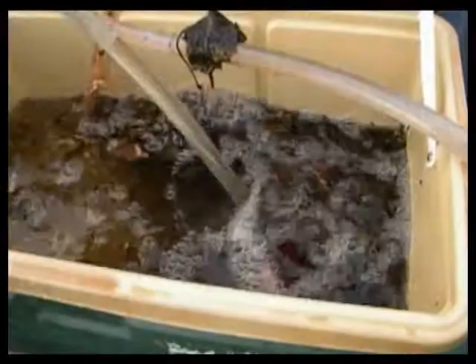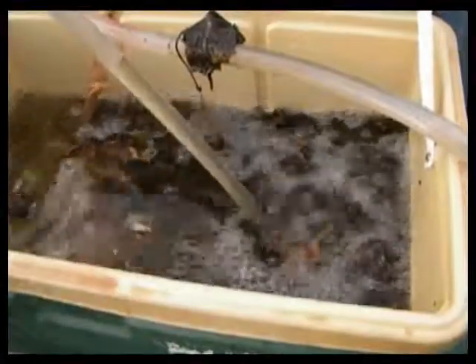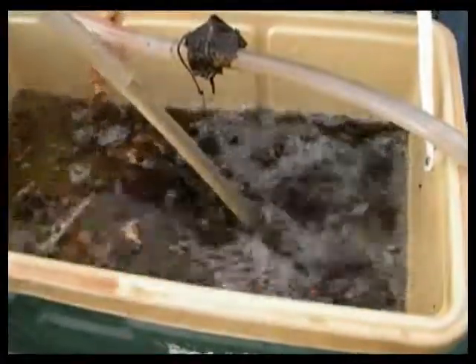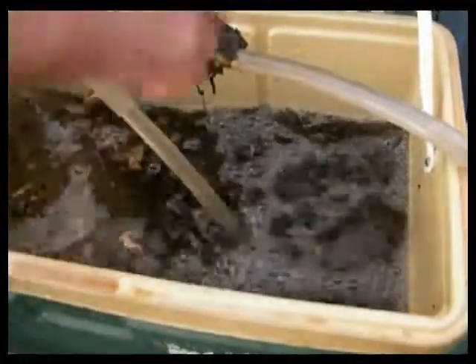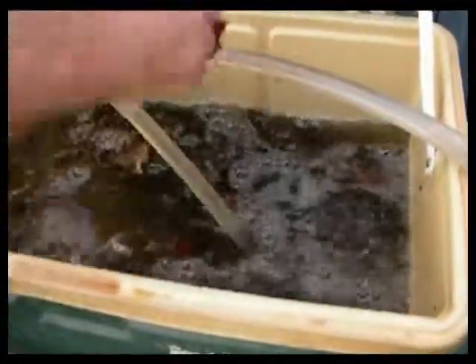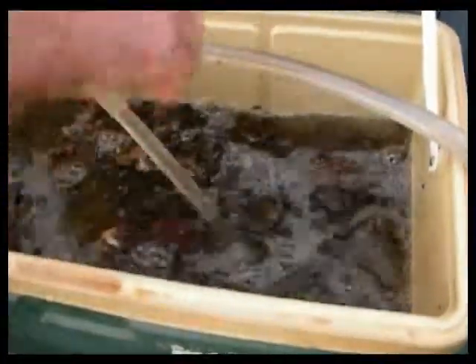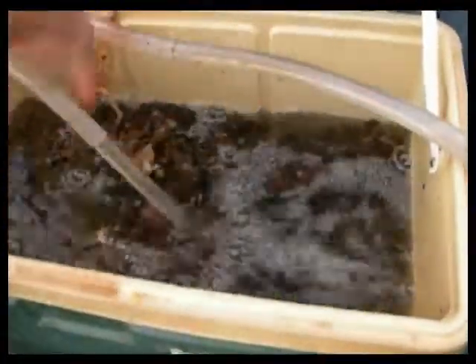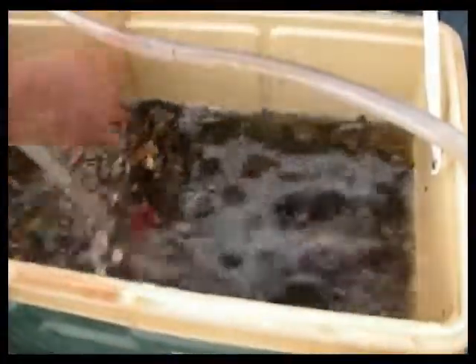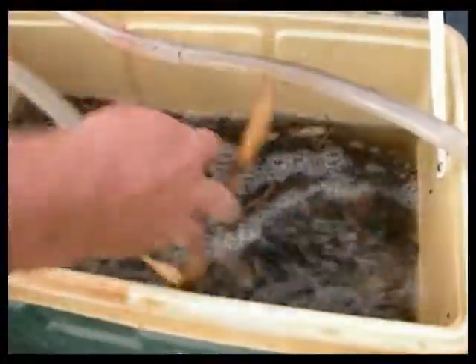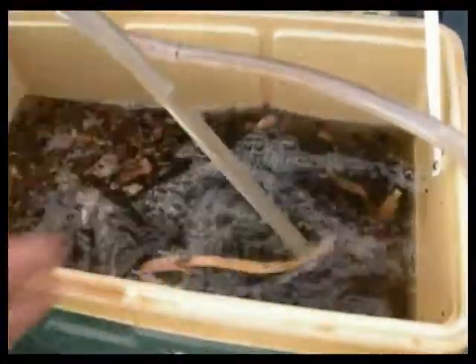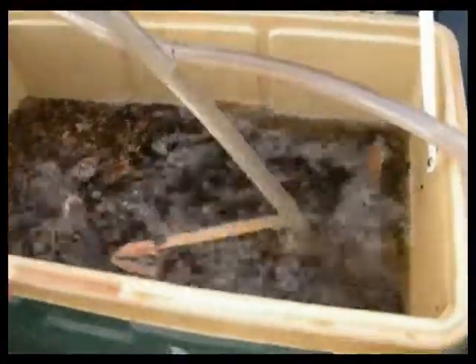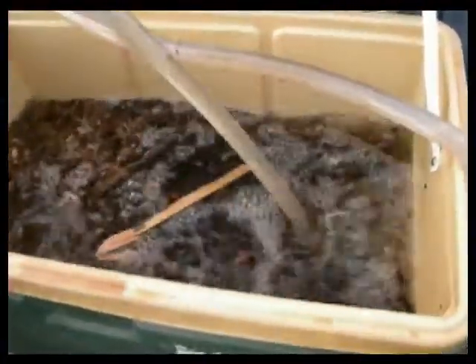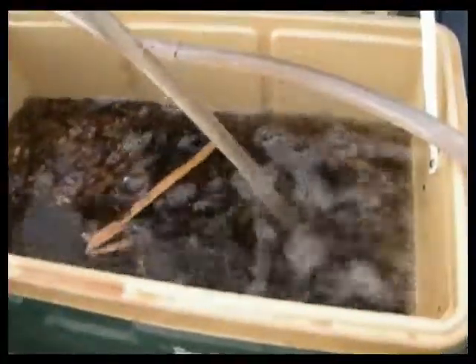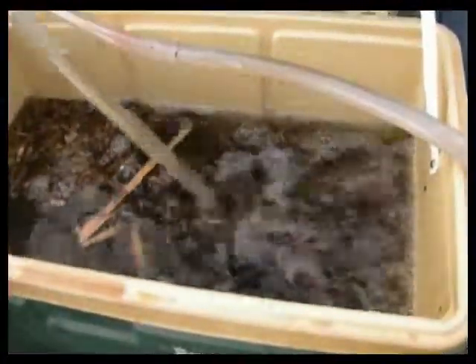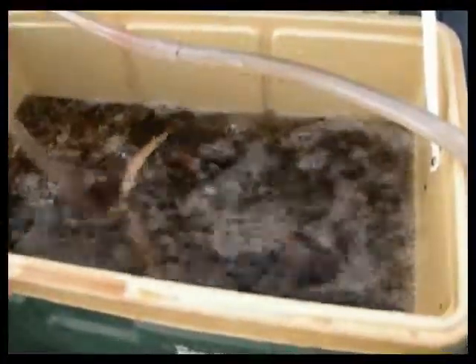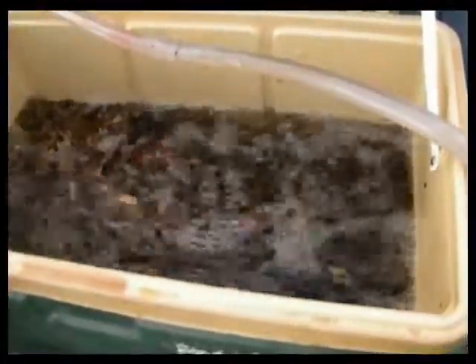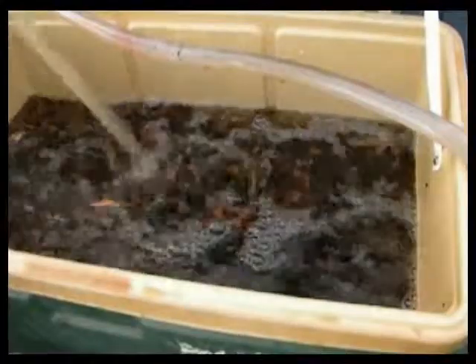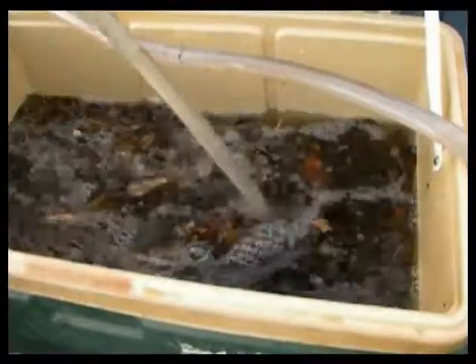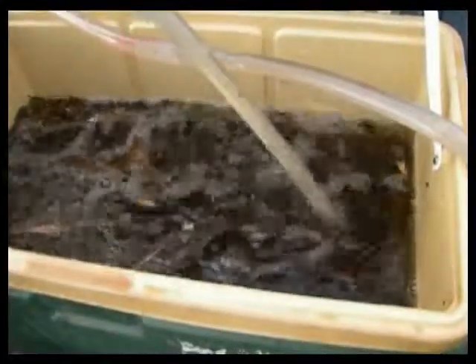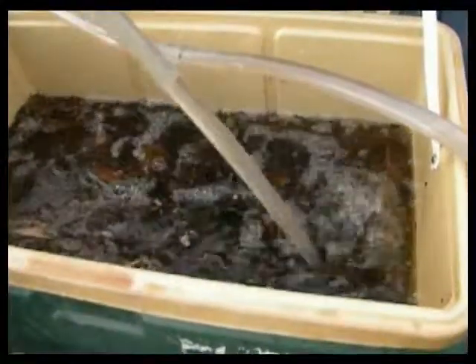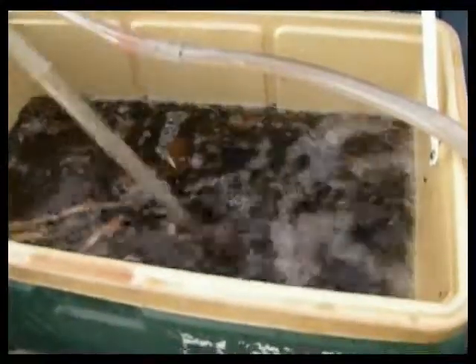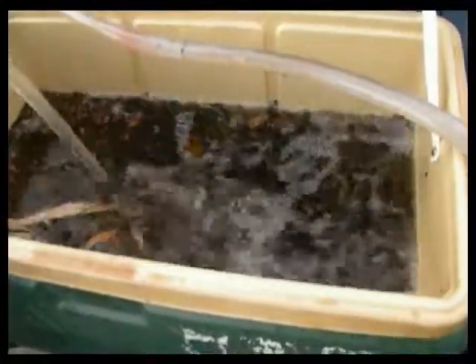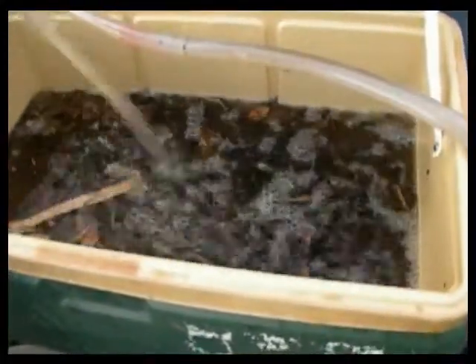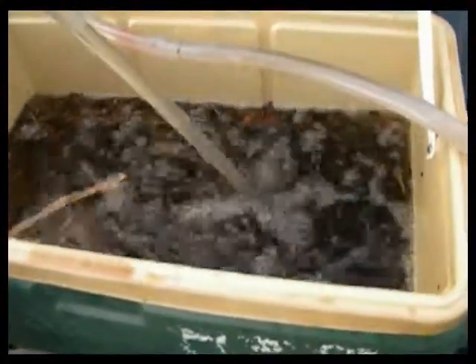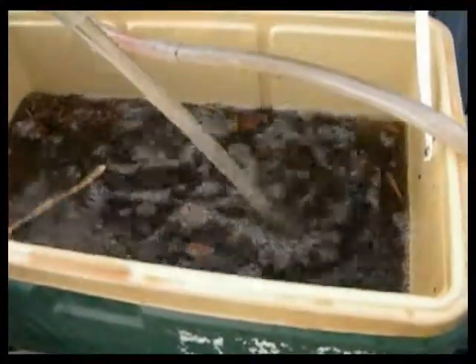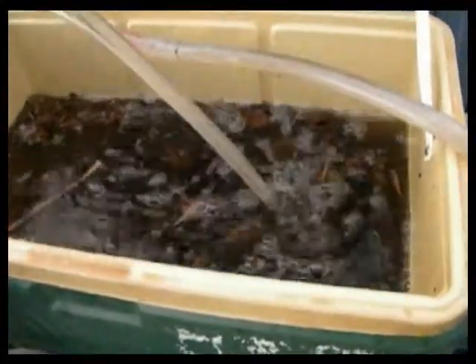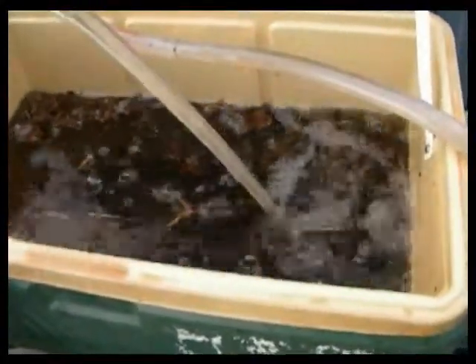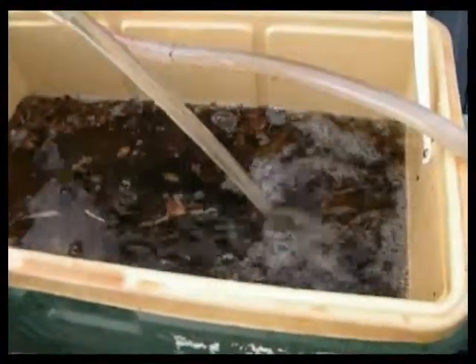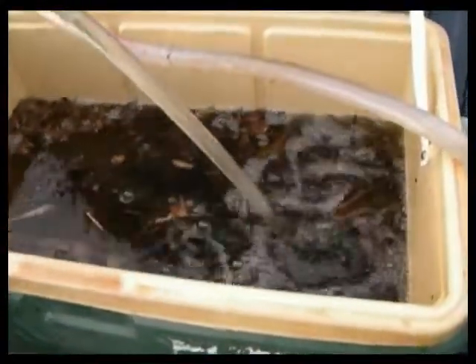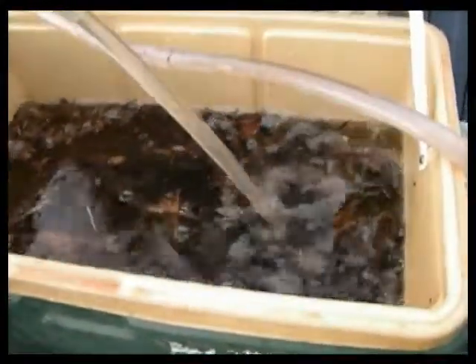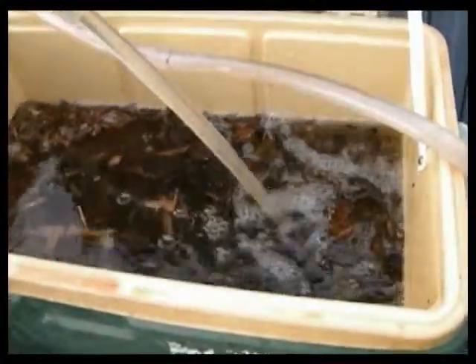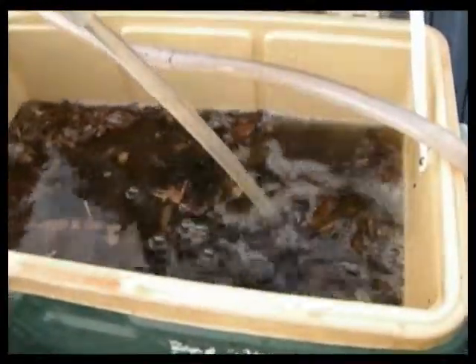And if you notice, the flow hasn't even changed. You see all these leaves are being stirred around inside this container, and yet the flow continues to move.